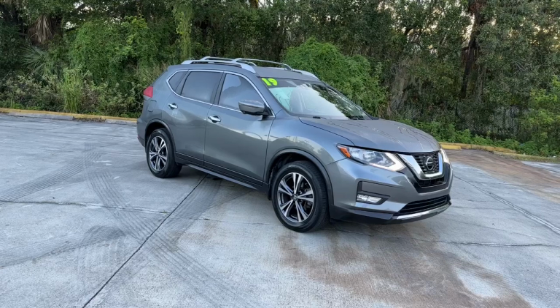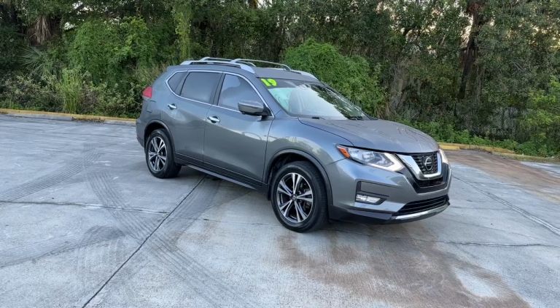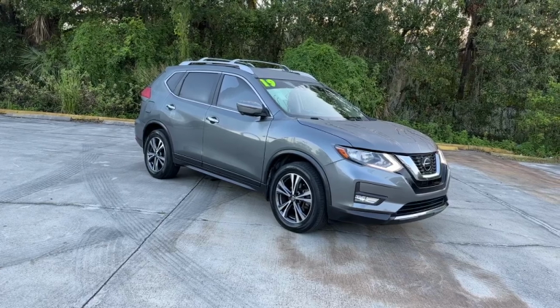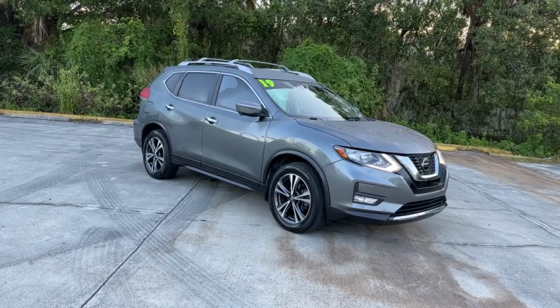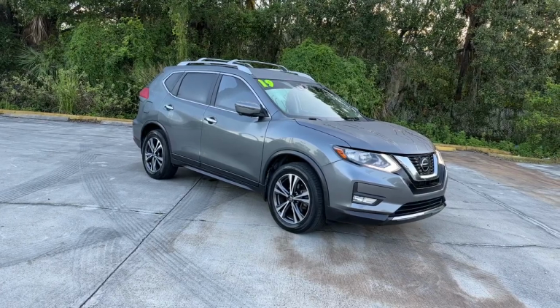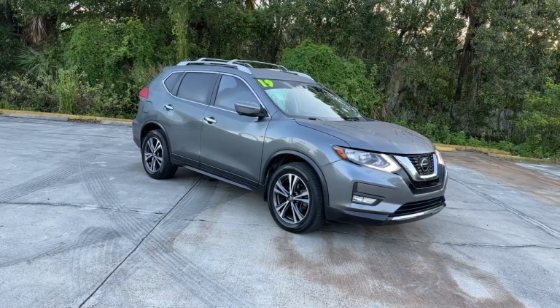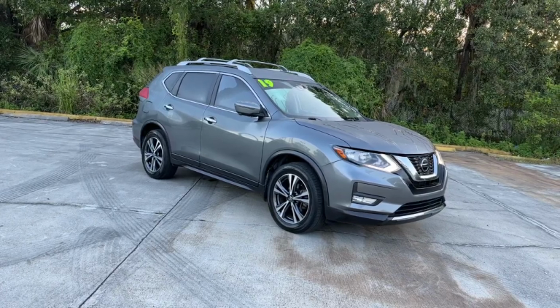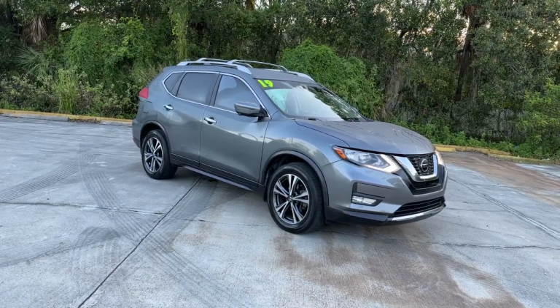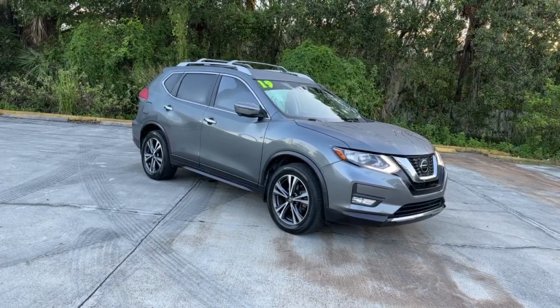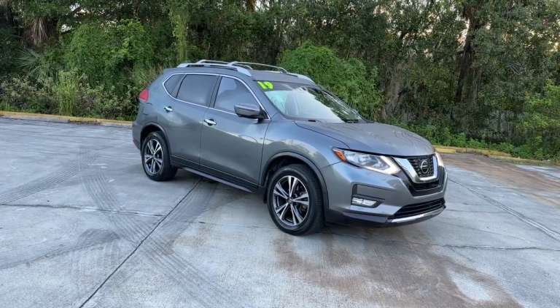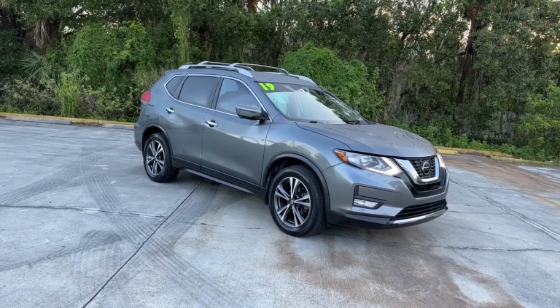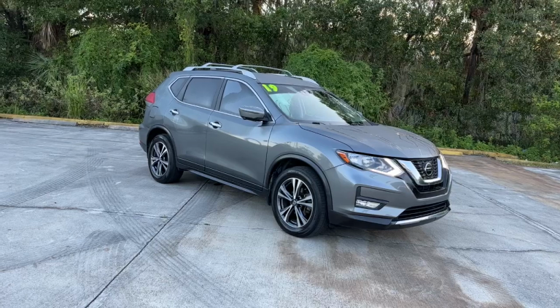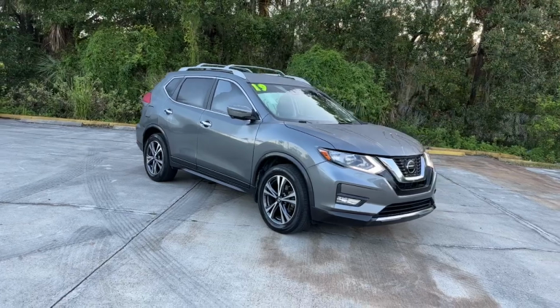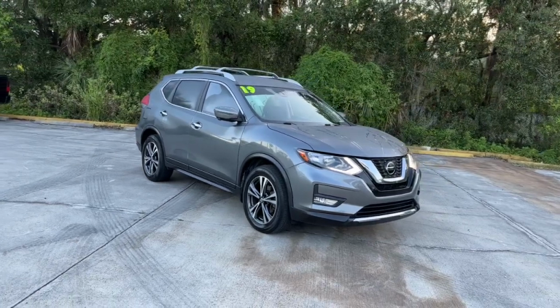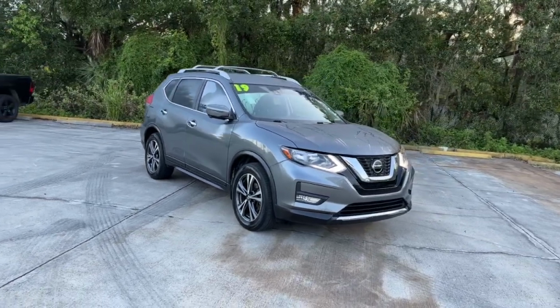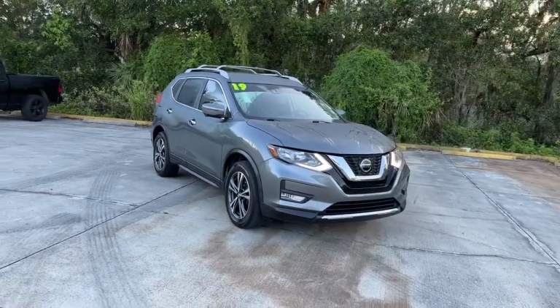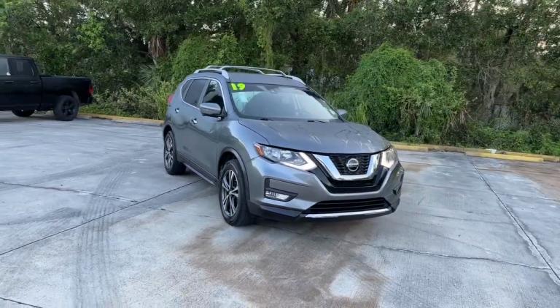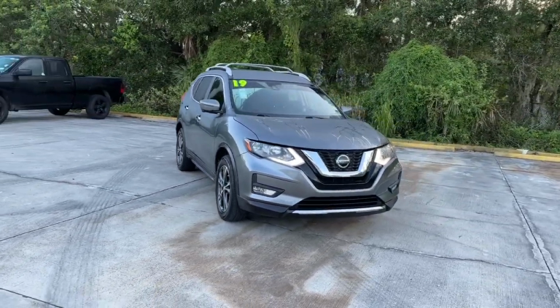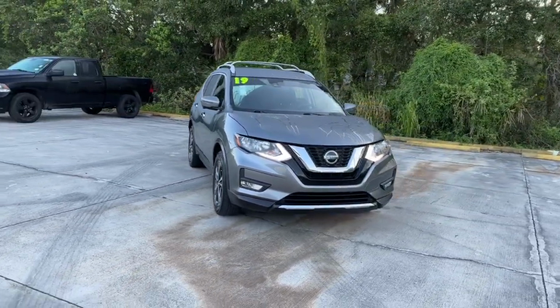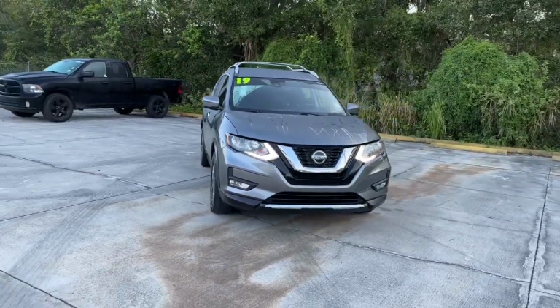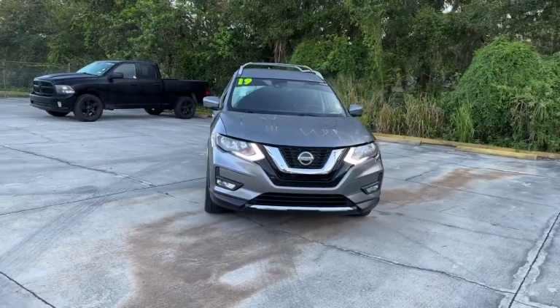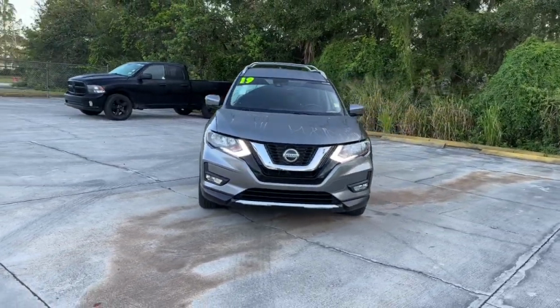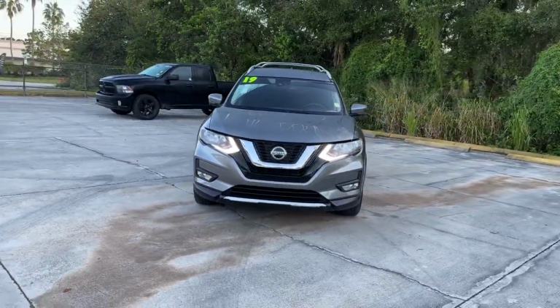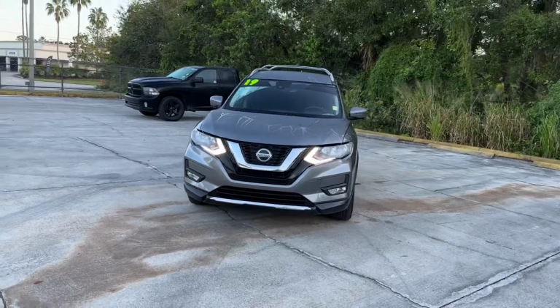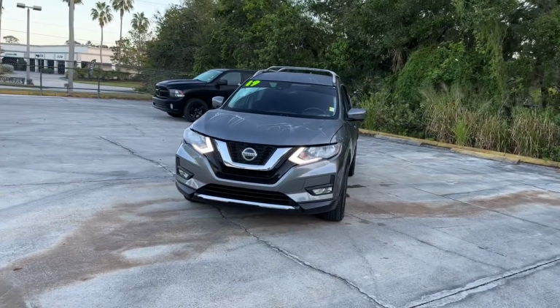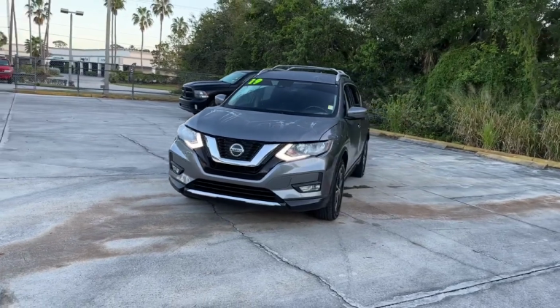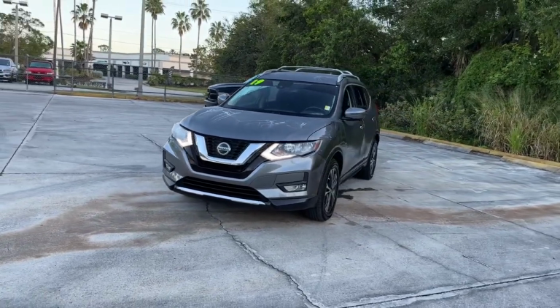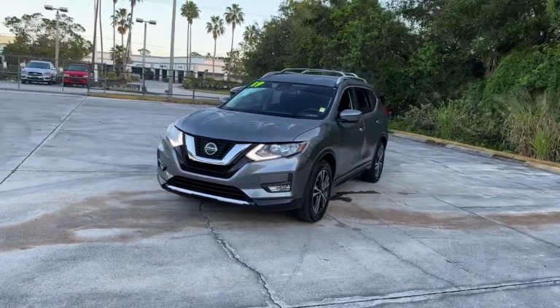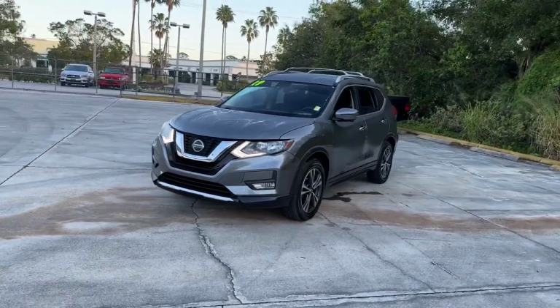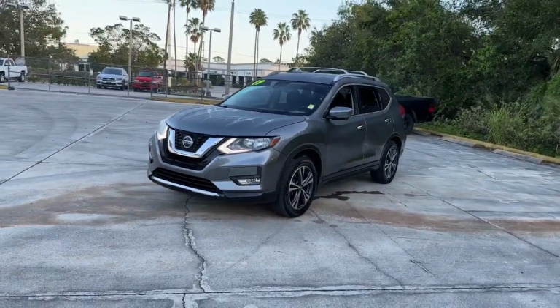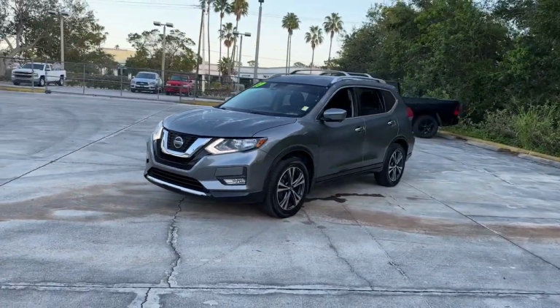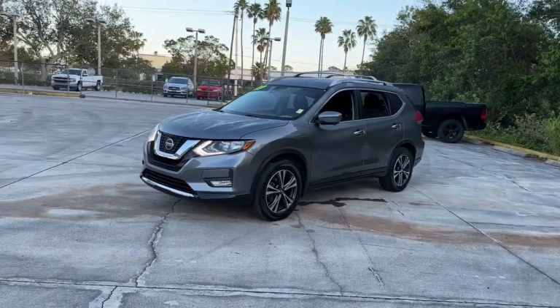Take a moment to check out the 2019 Nissan Rogue. With less than 50,000 miles on the odometer, this vehicle provides excellent value. This feature-rich Rogue adds confidence and convenience to everyday life.